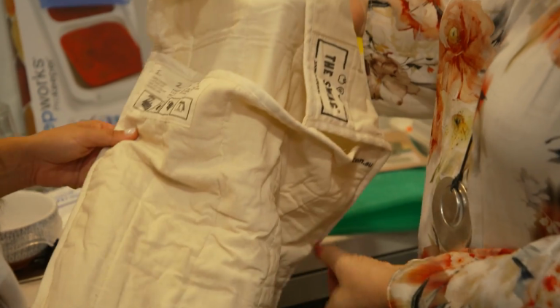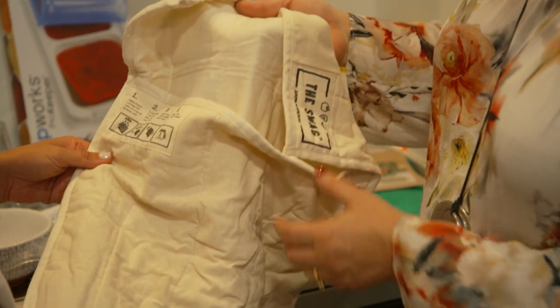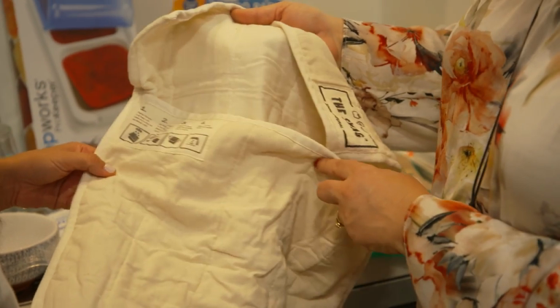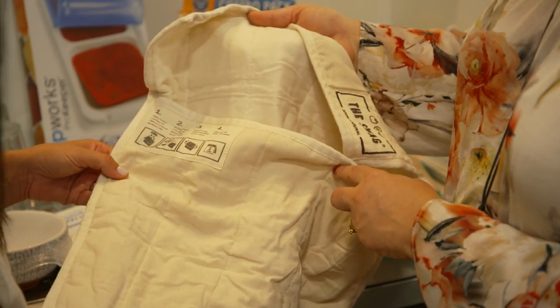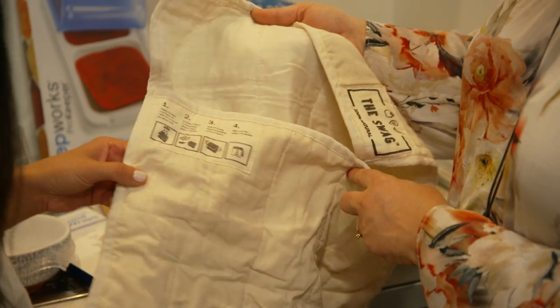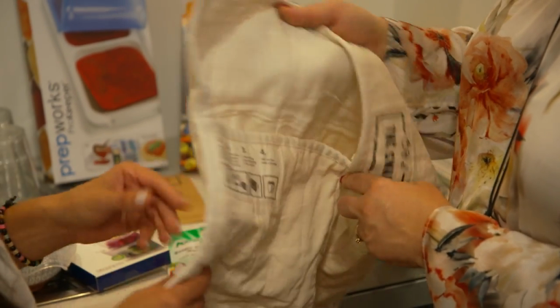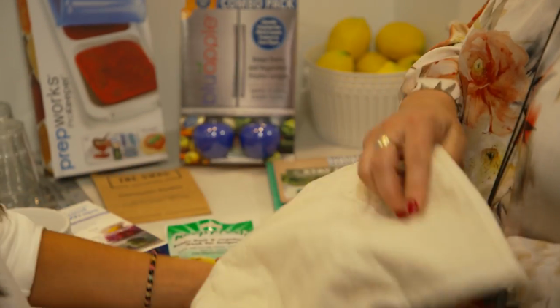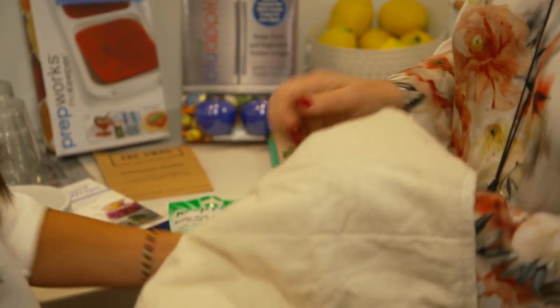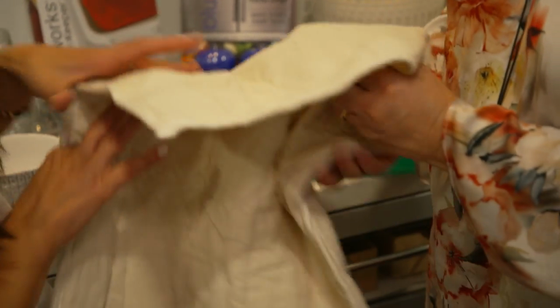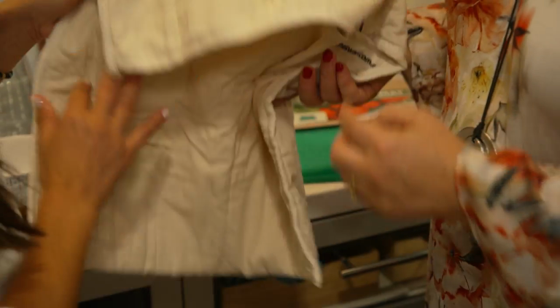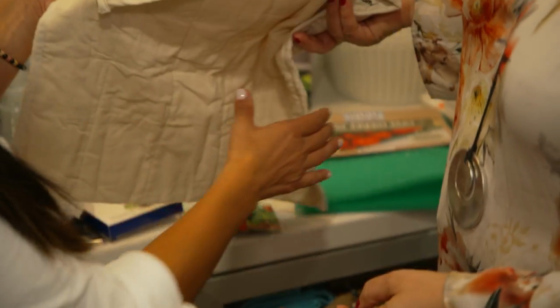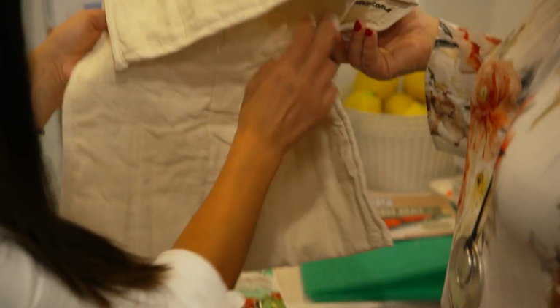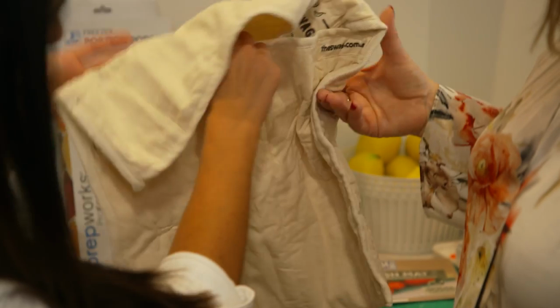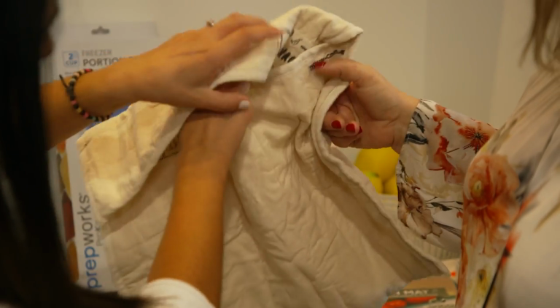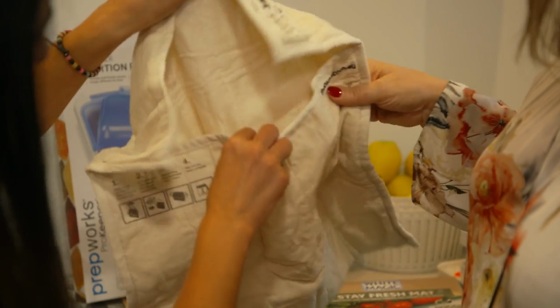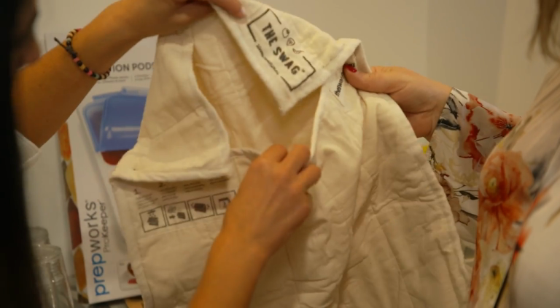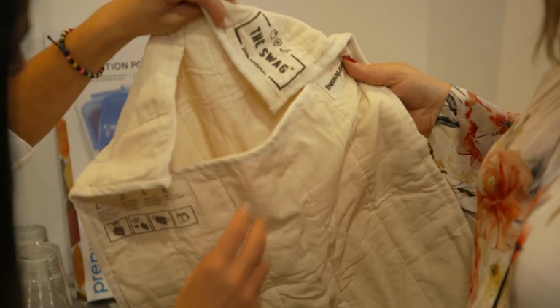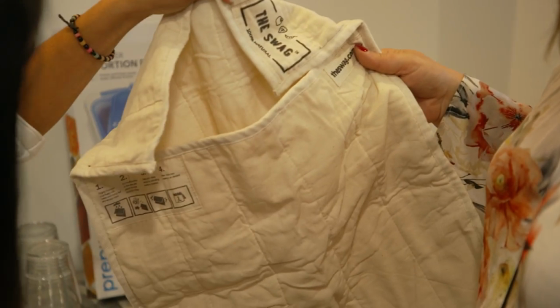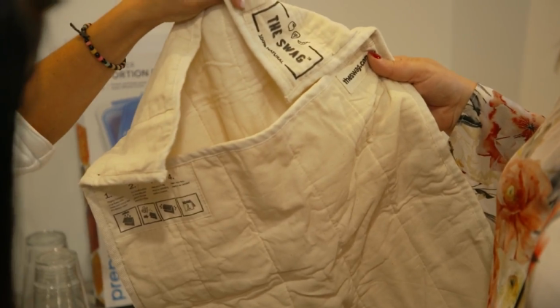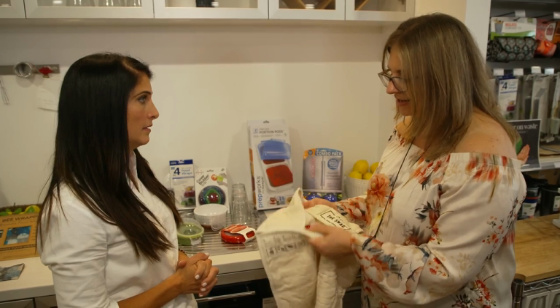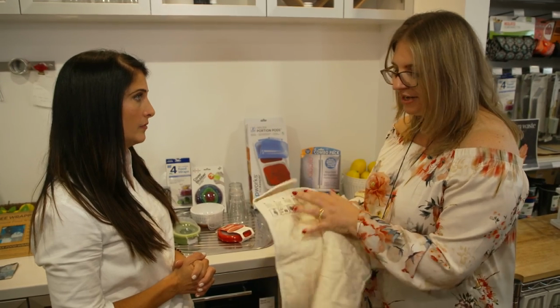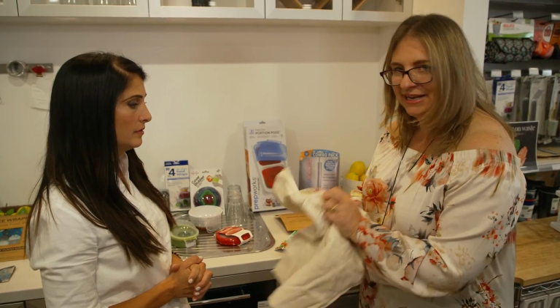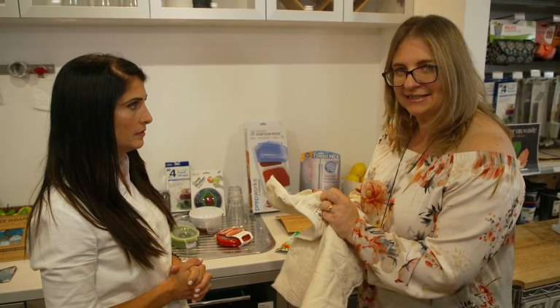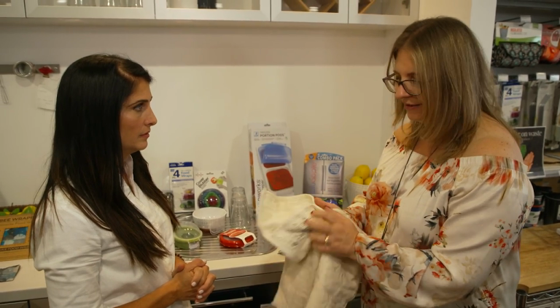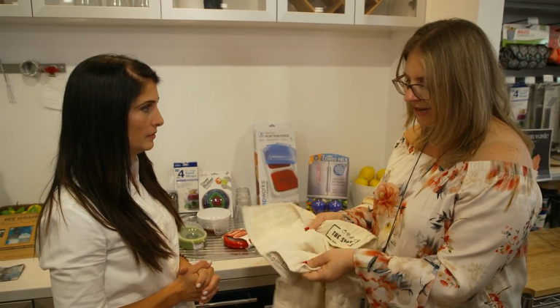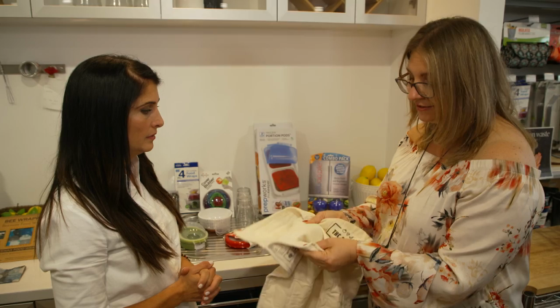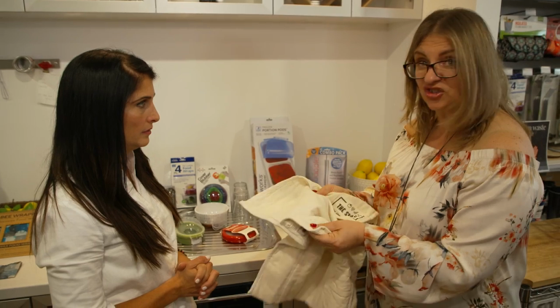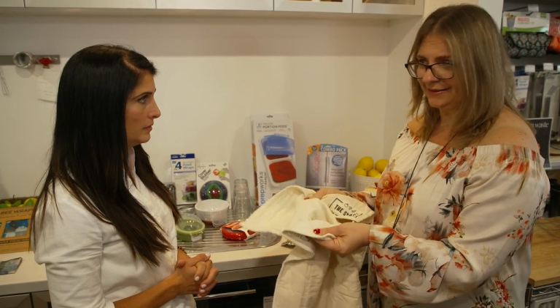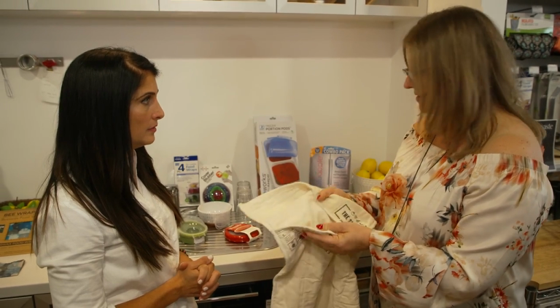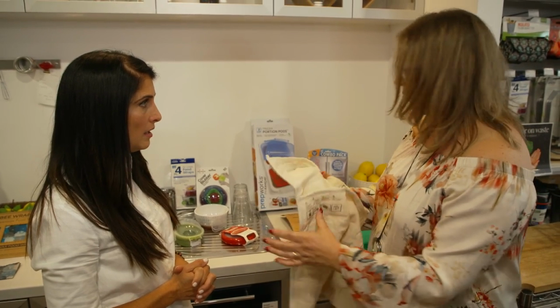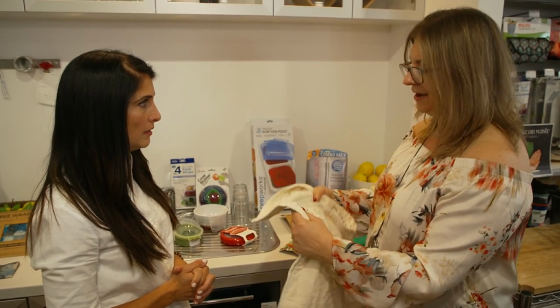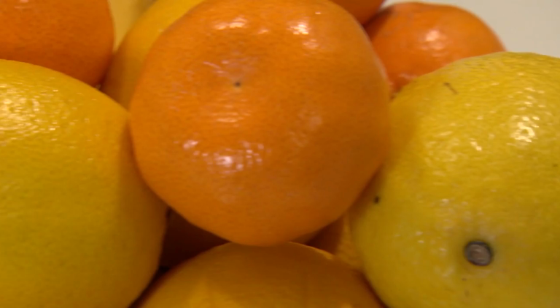Herbs will traditionally perish within about three or four days, but you'll easily get over a week — sometimes even two weeks — out of the Swag by dampening it down. This is a patented Australian design. We love Swag.